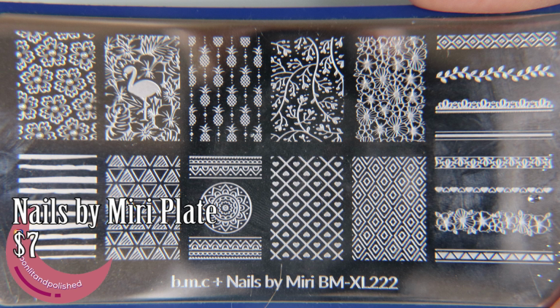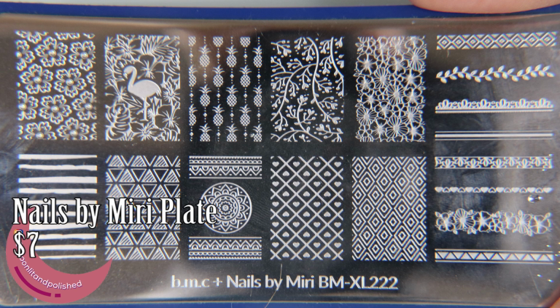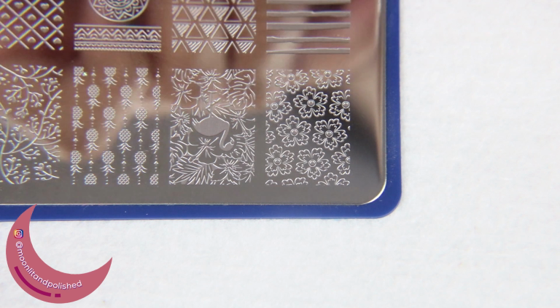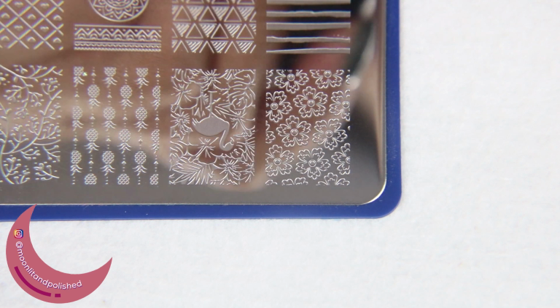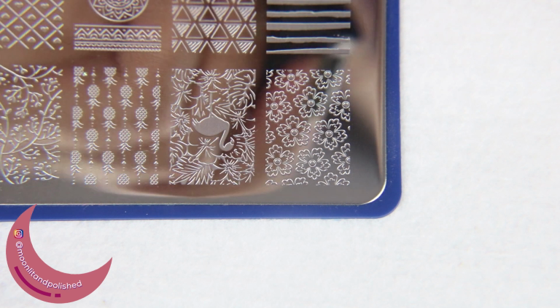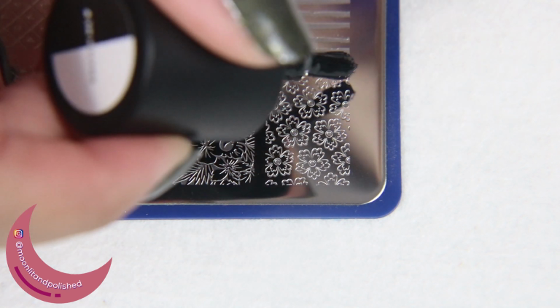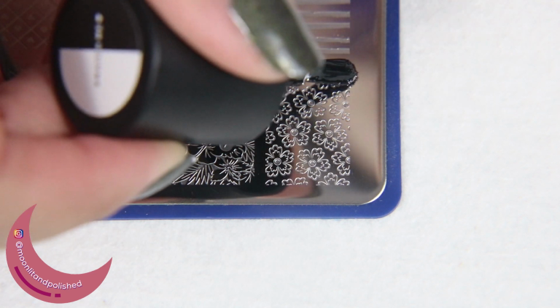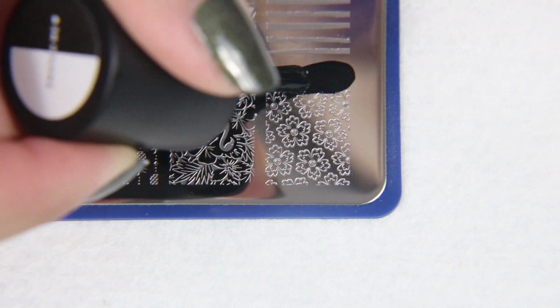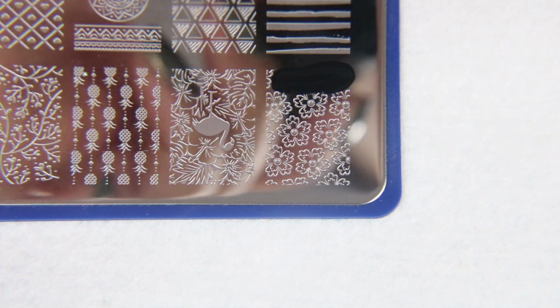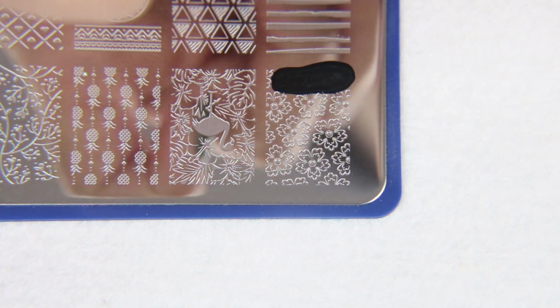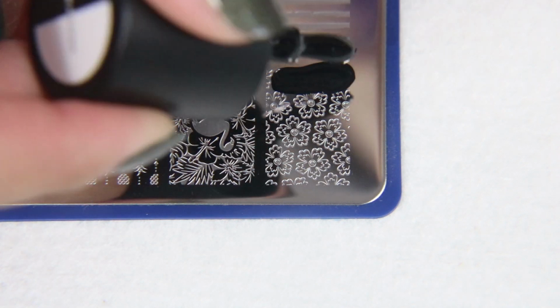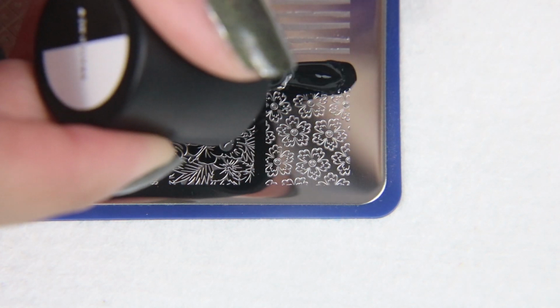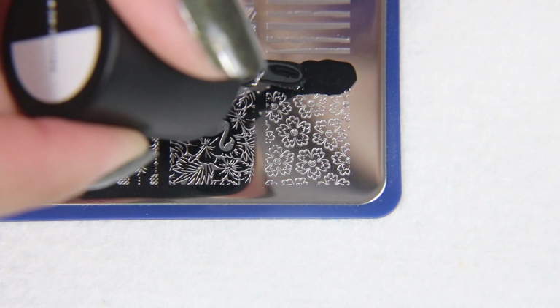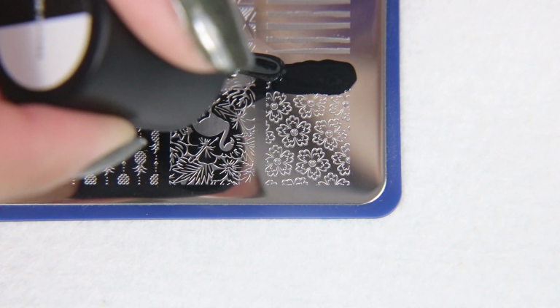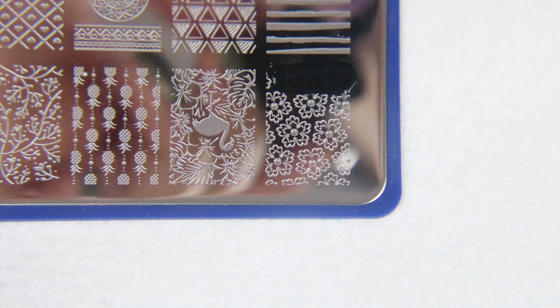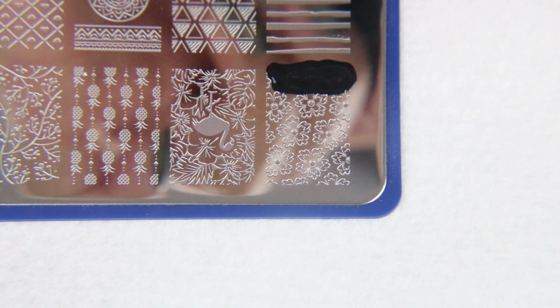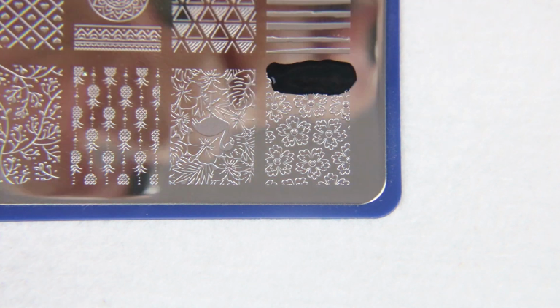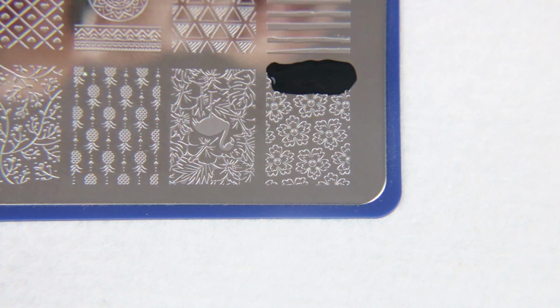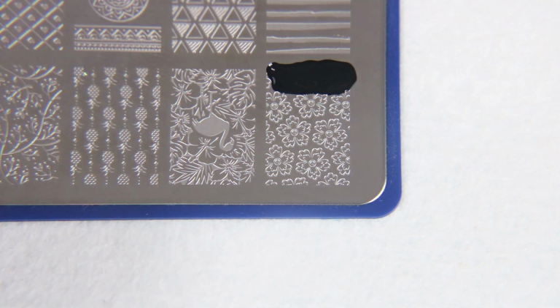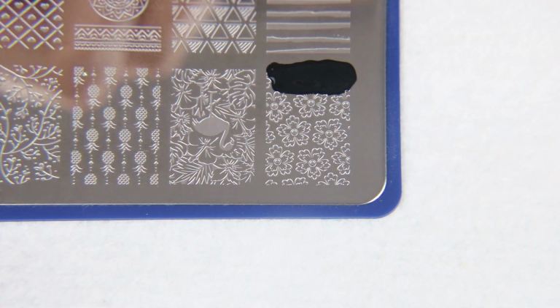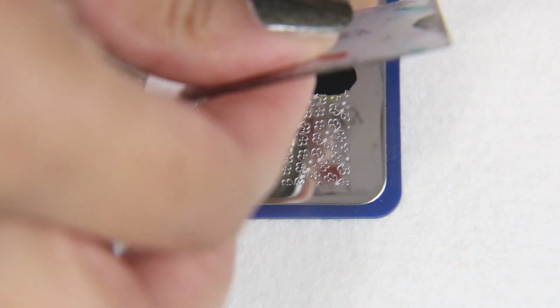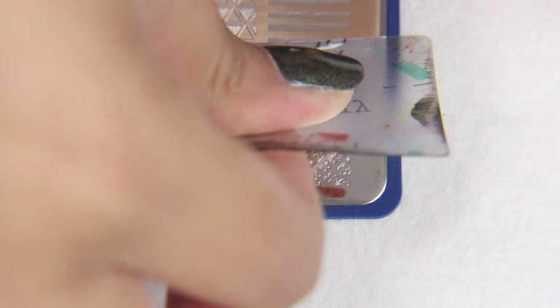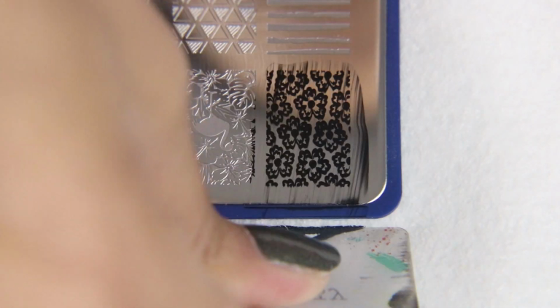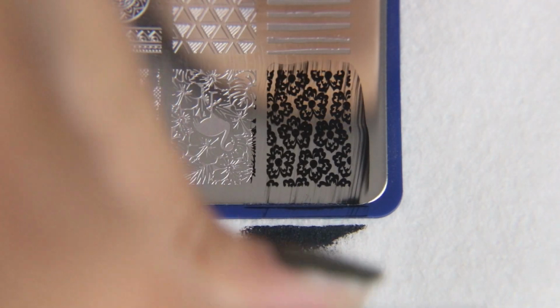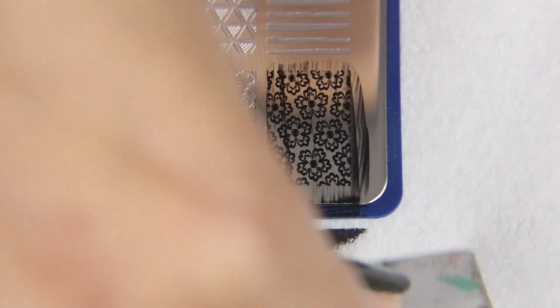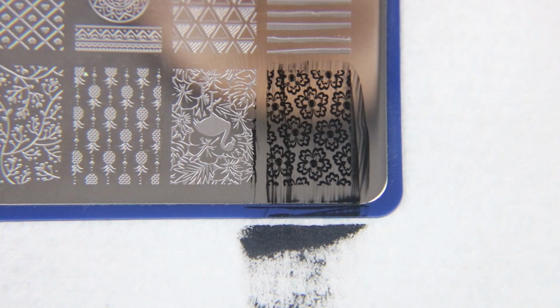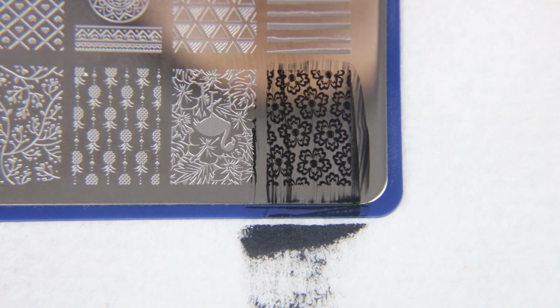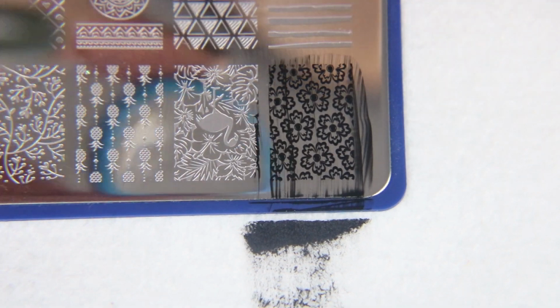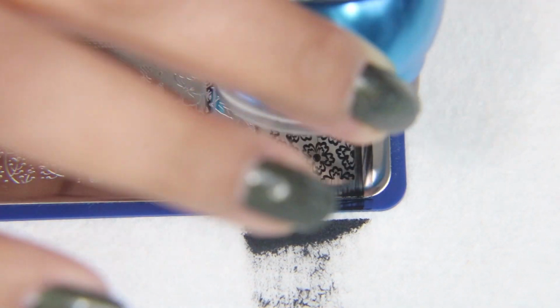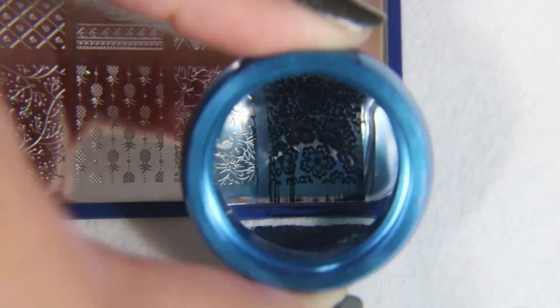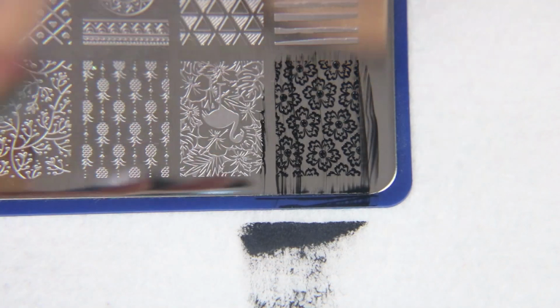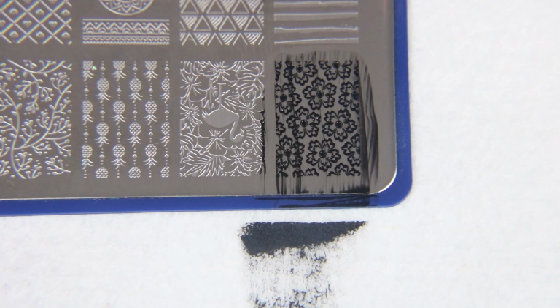This is the Nails by Miri plate, which is a collaboration back when they were Bundle Monster, but it is still available on the Maniology website. I think it's sold out at the moment so I don't know. I'm using this flower design here in the corner.